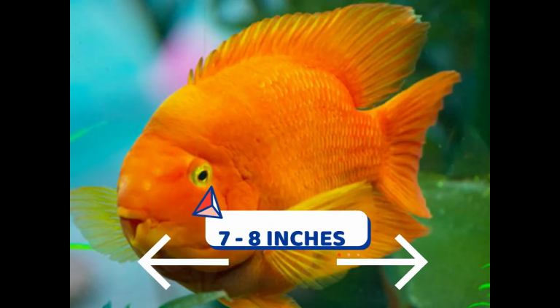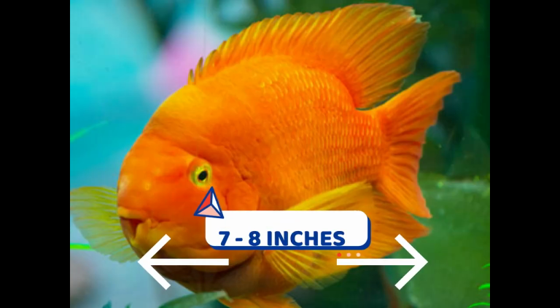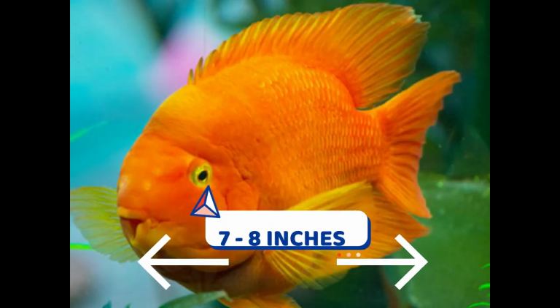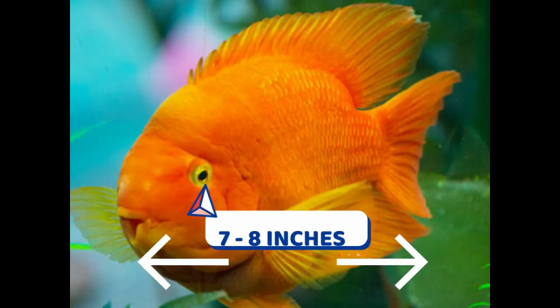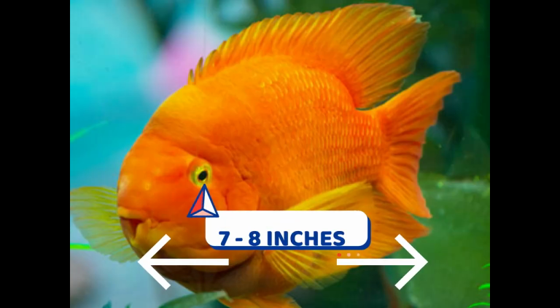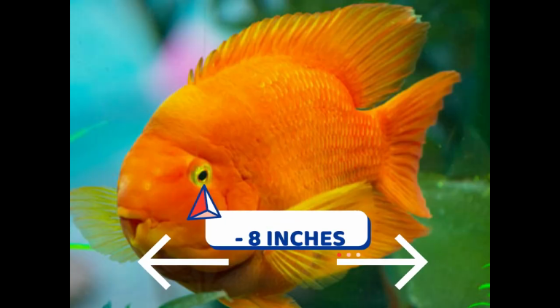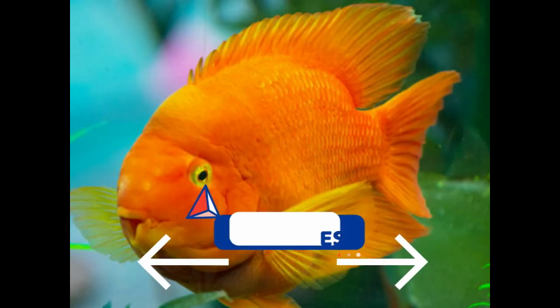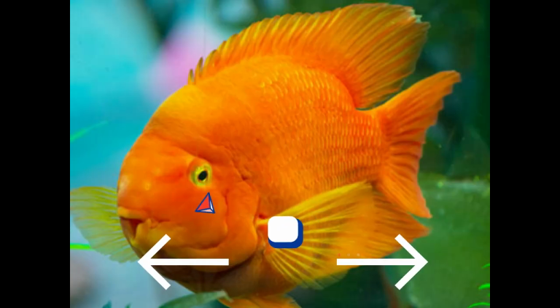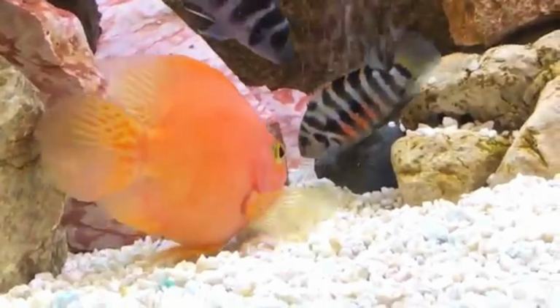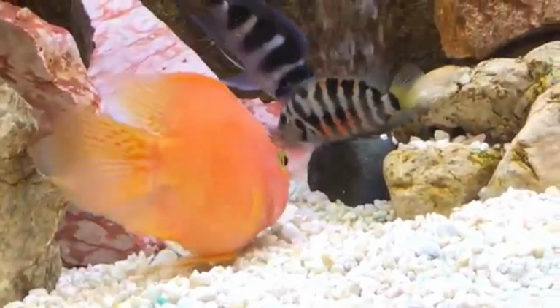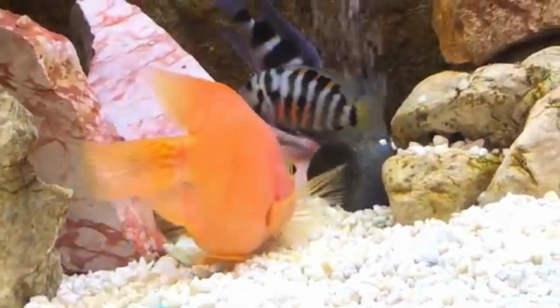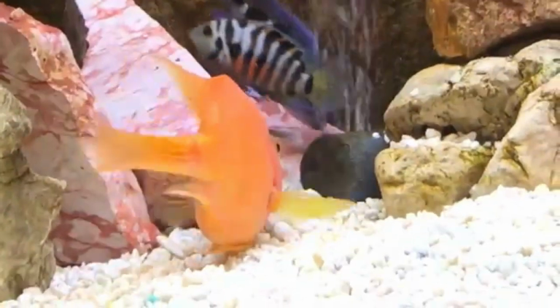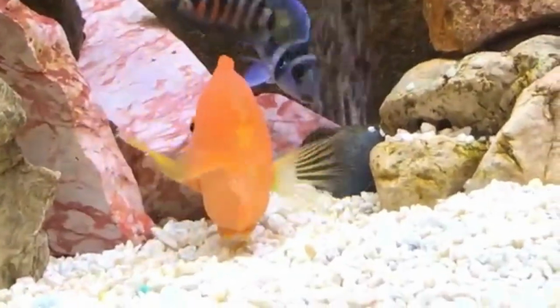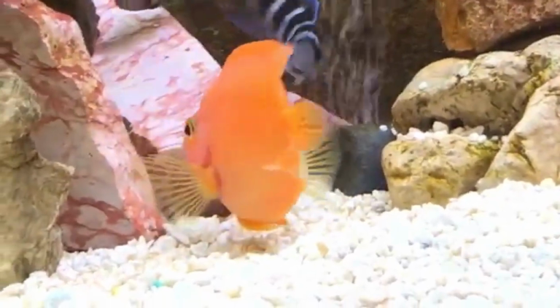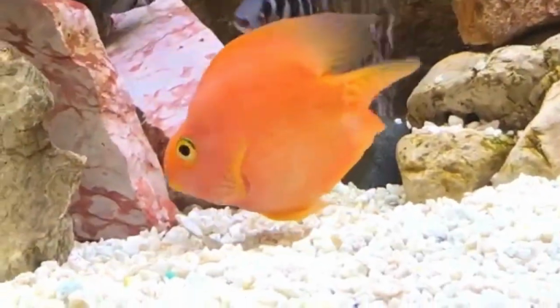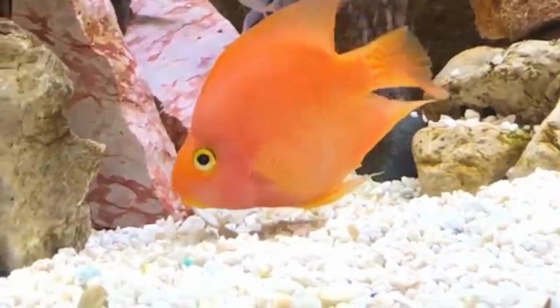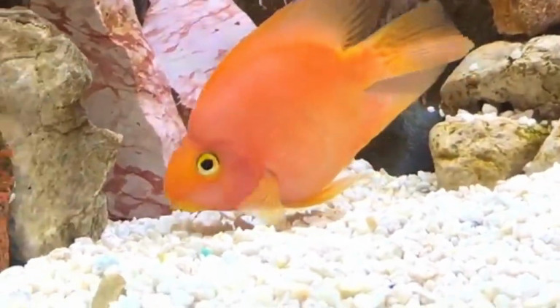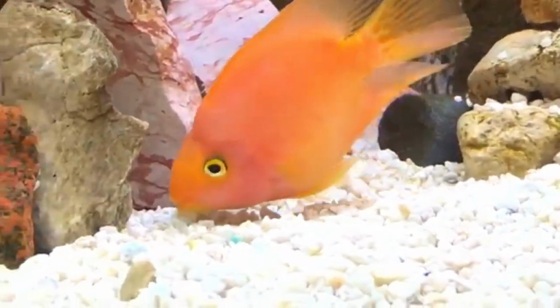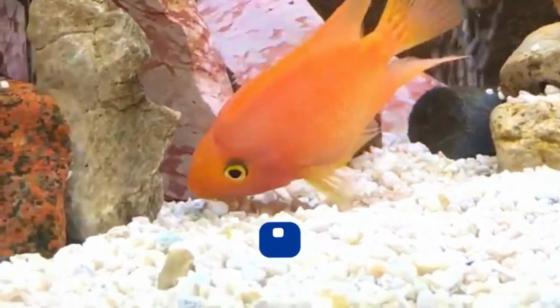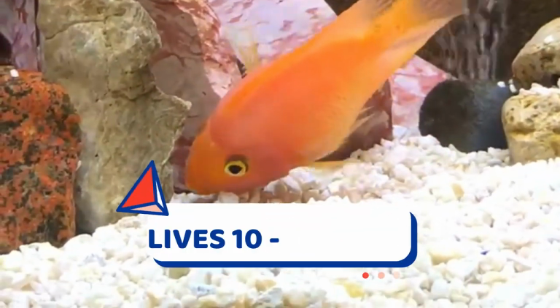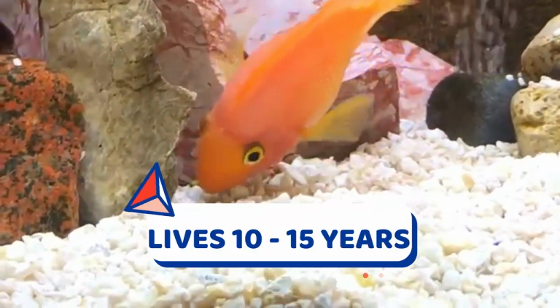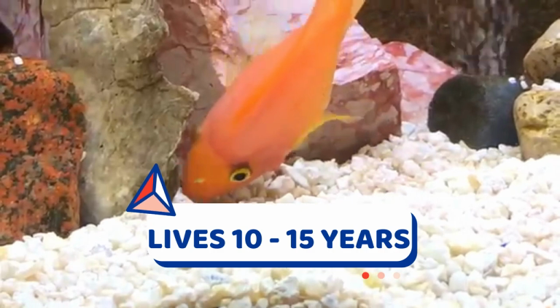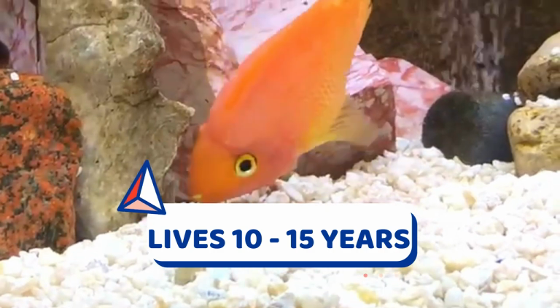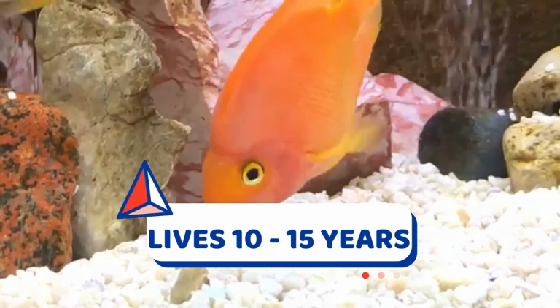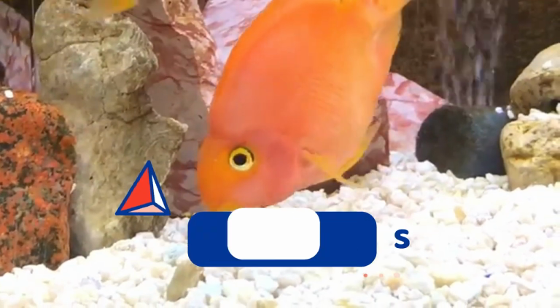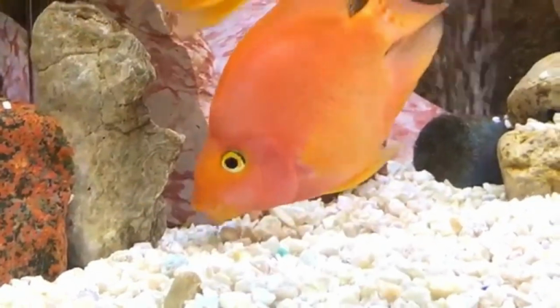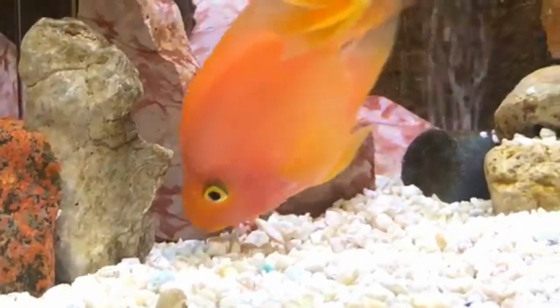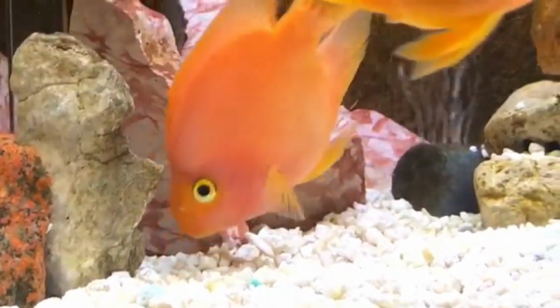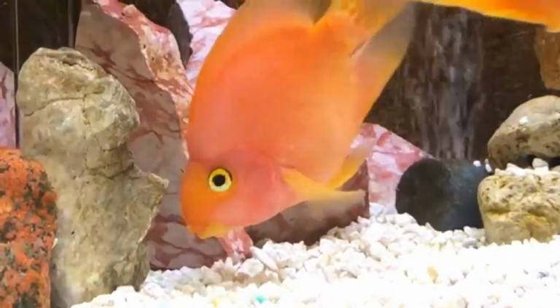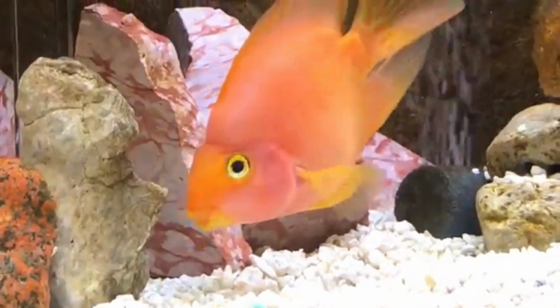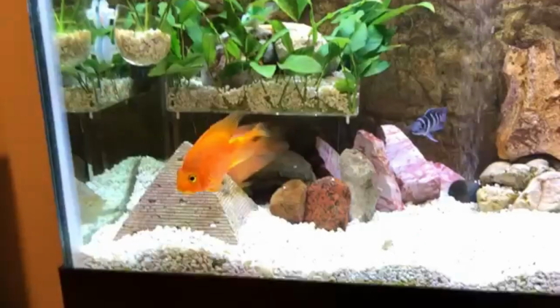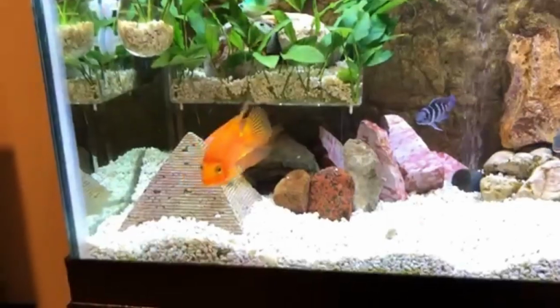Adult fish grow to a length of about seven to eight inches, and this fish may reach an age of 10 to 15 years — how cool is that! When you are feeding your red parrots, a well-balanced diet is the key to having healthy fish.